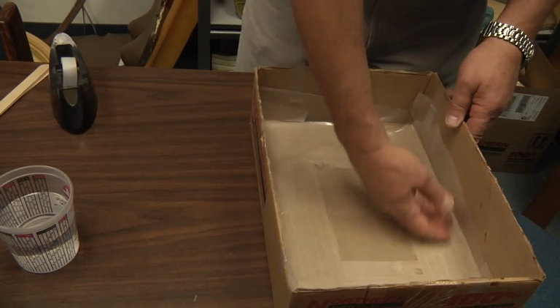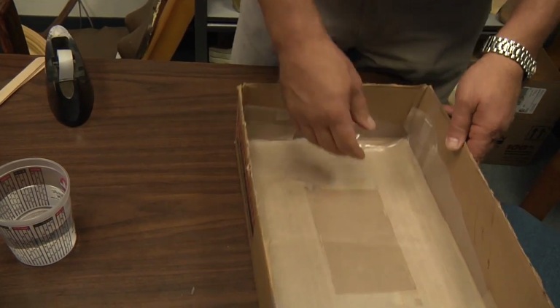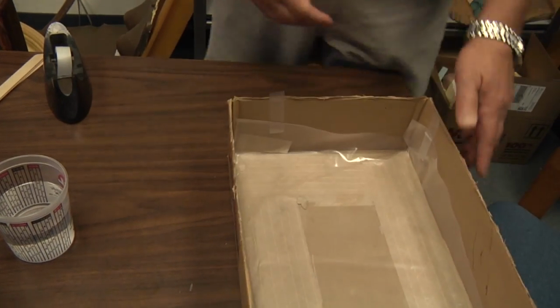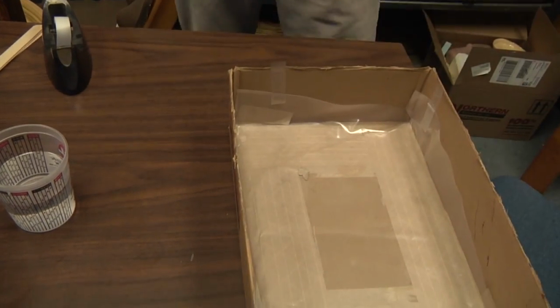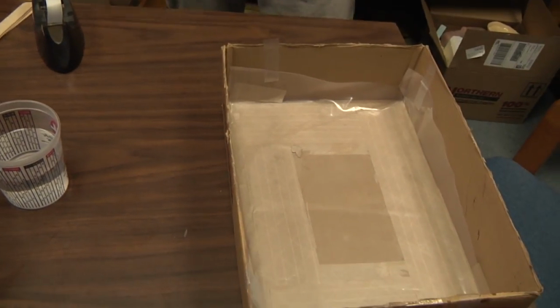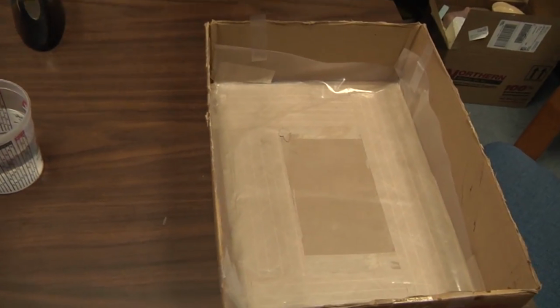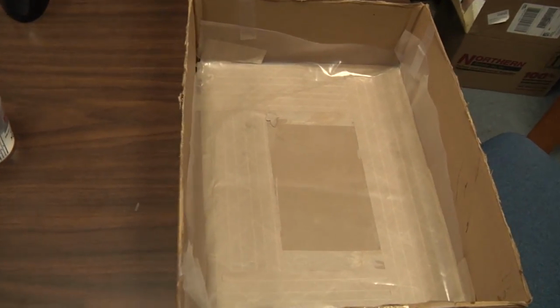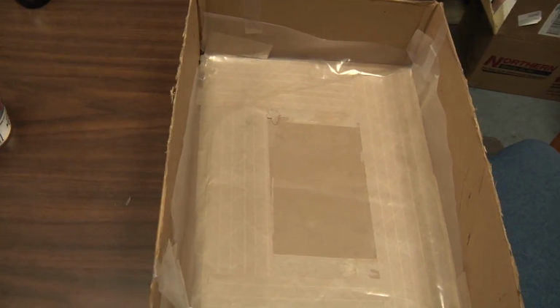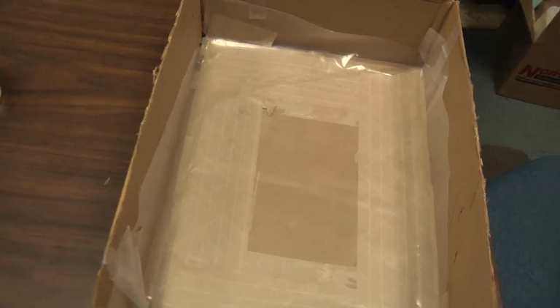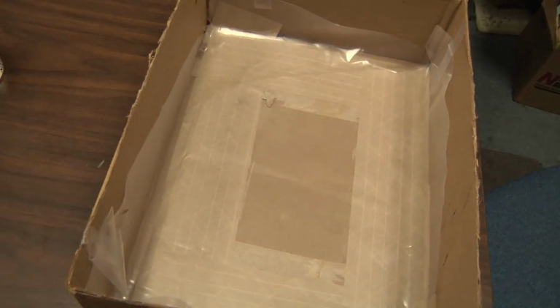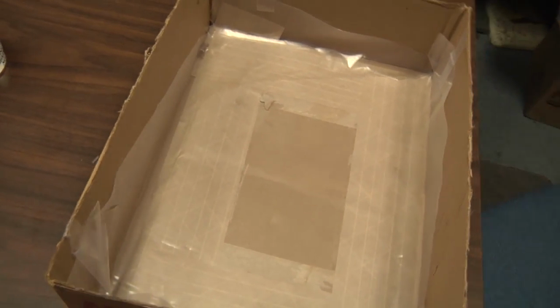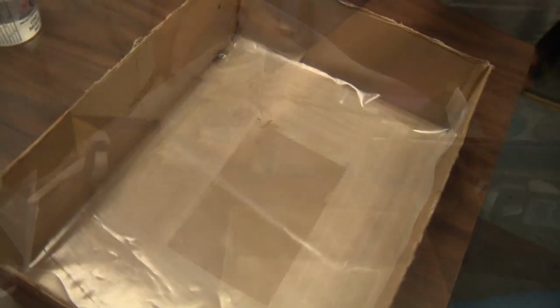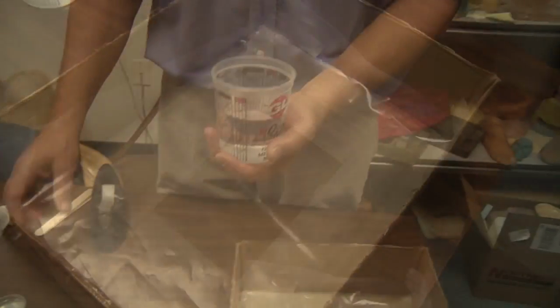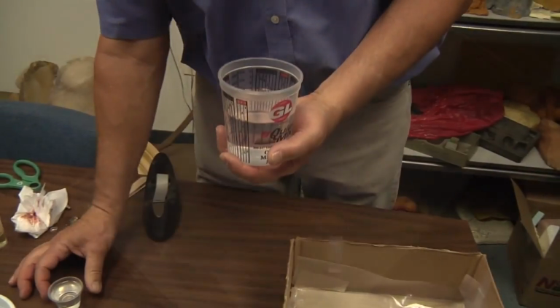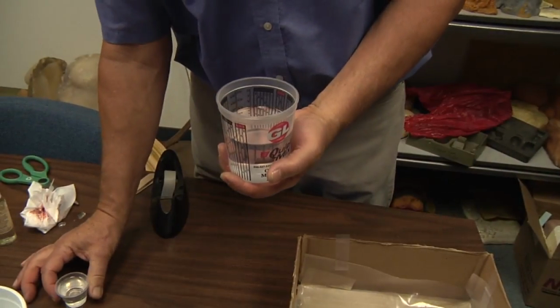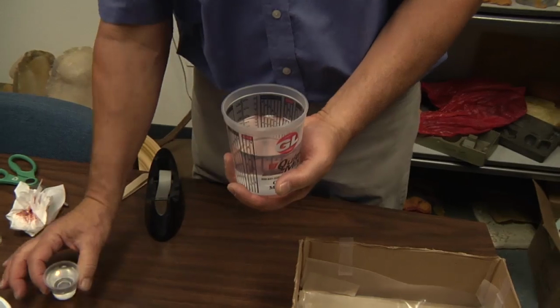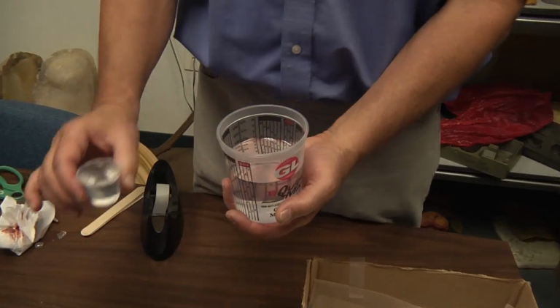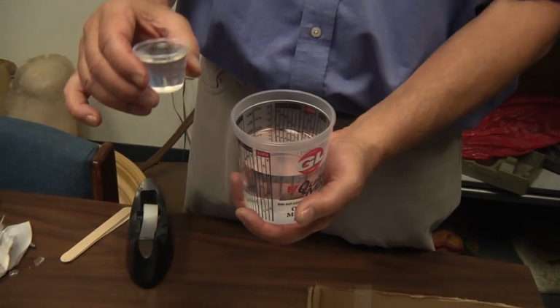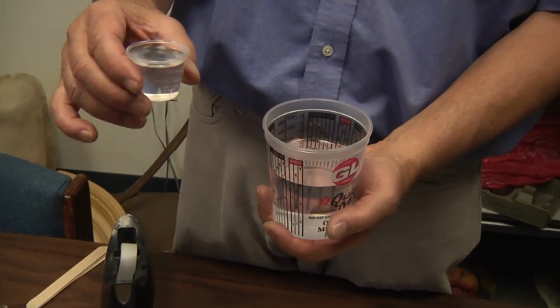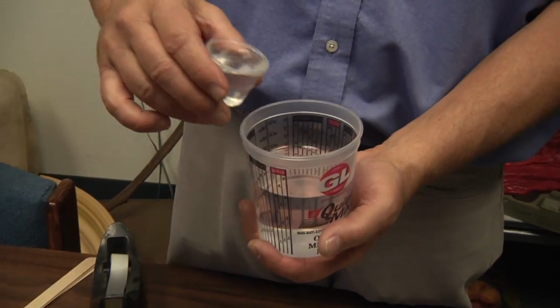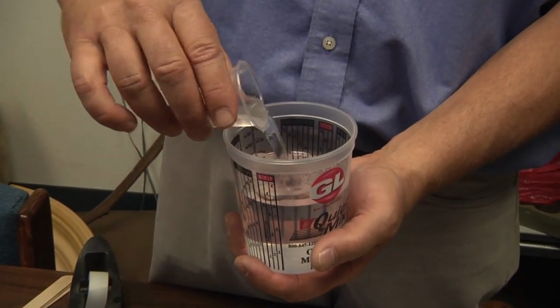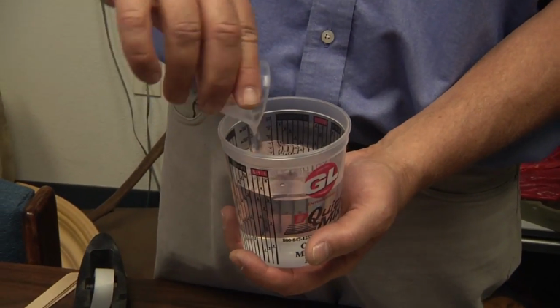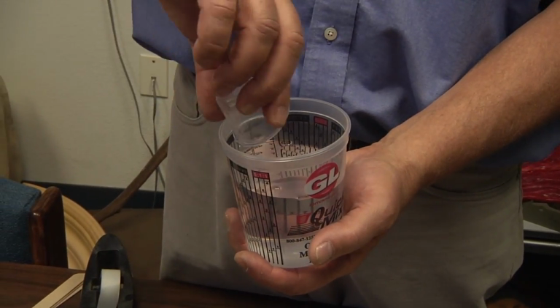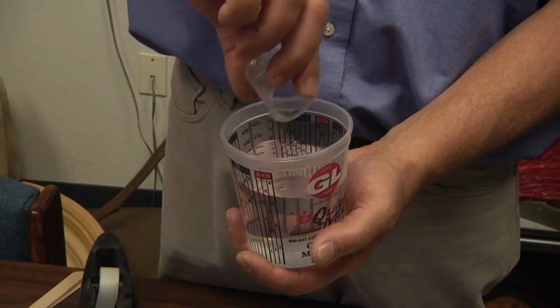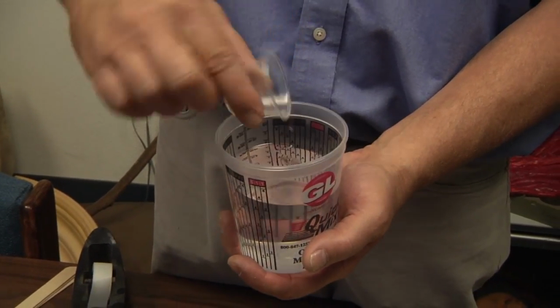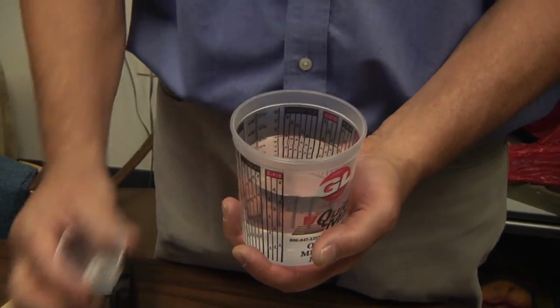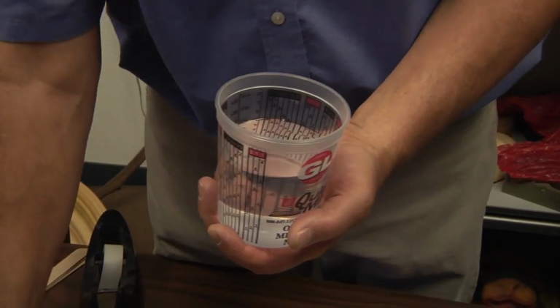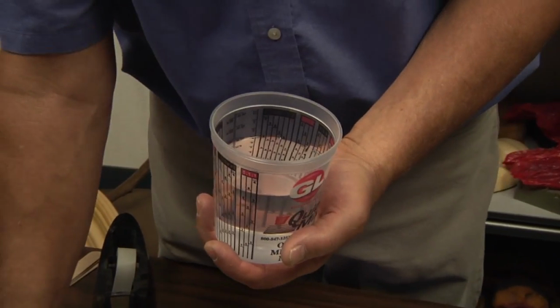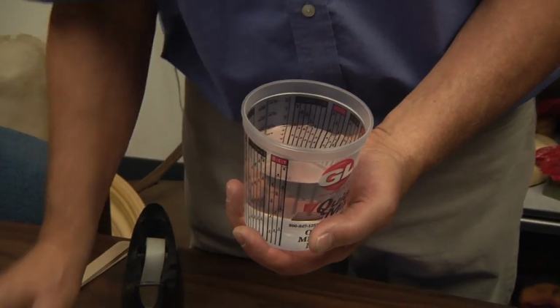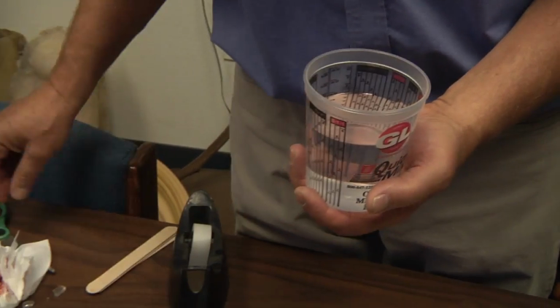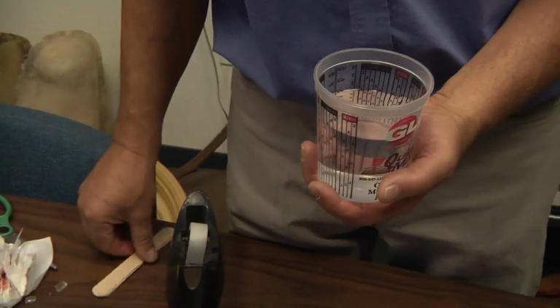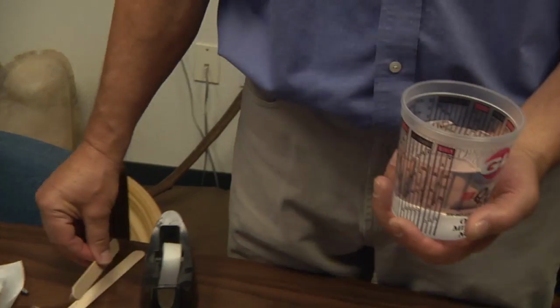As you can see, we take a box and tape it together. We shall now pour the R1120 A and B at a 10-to-1 mix ratio by weight or volume.